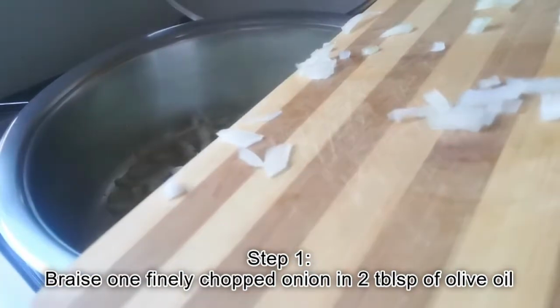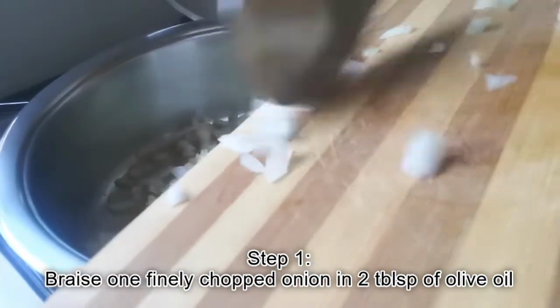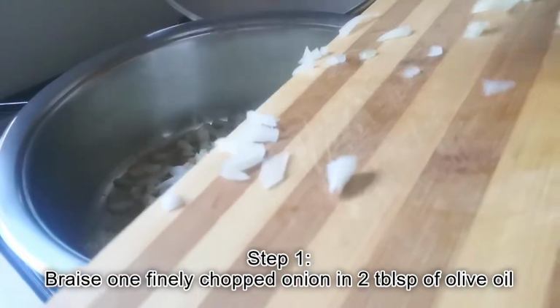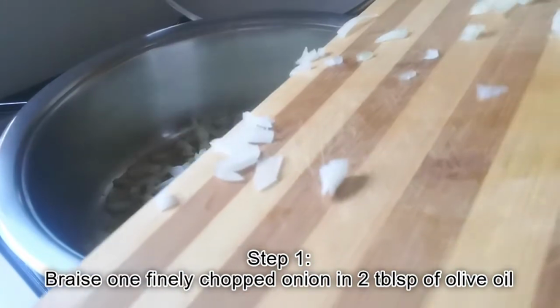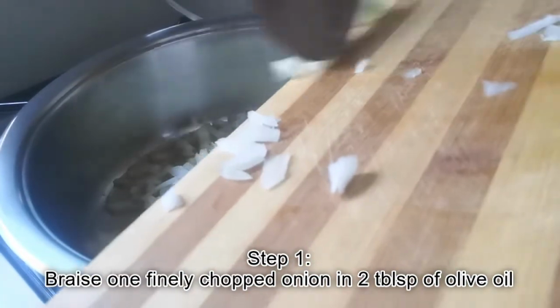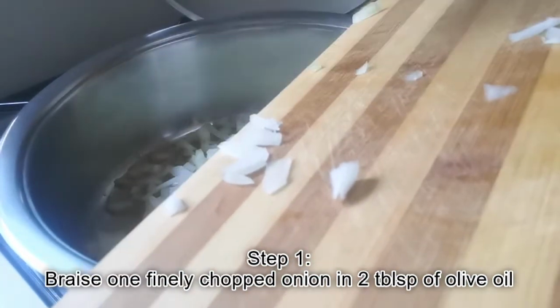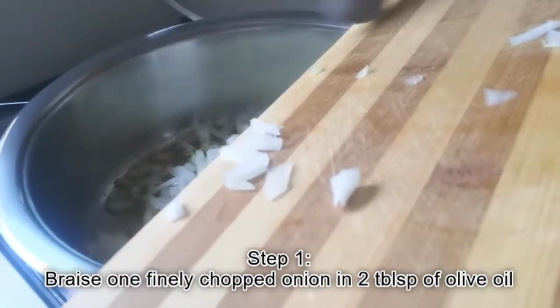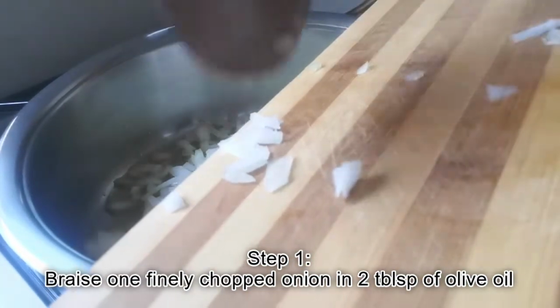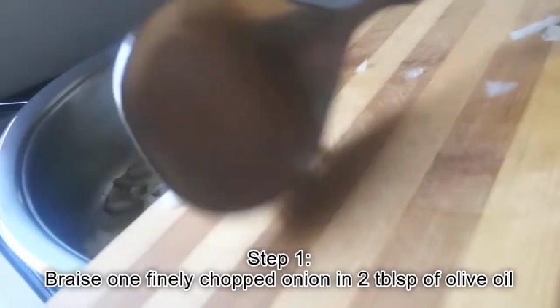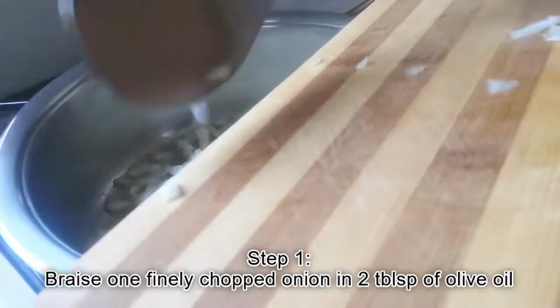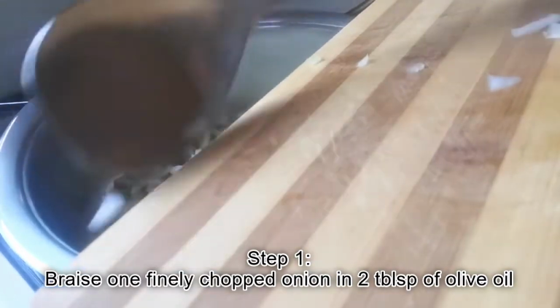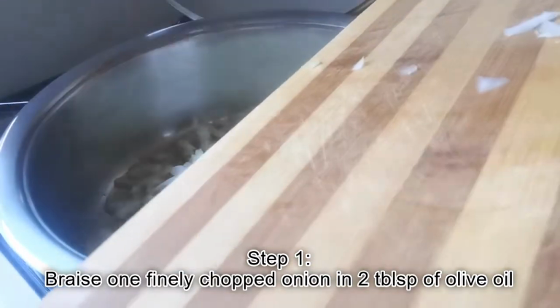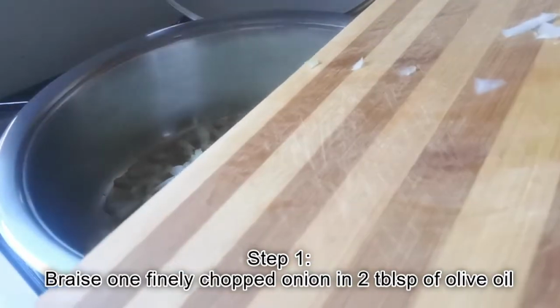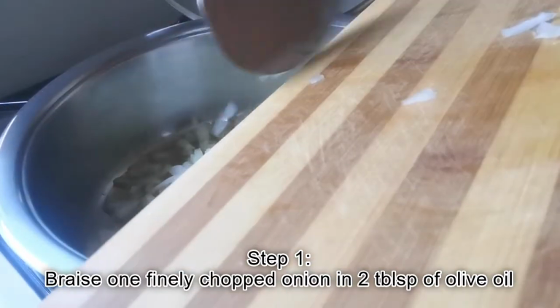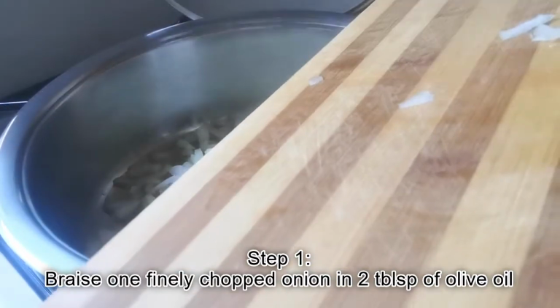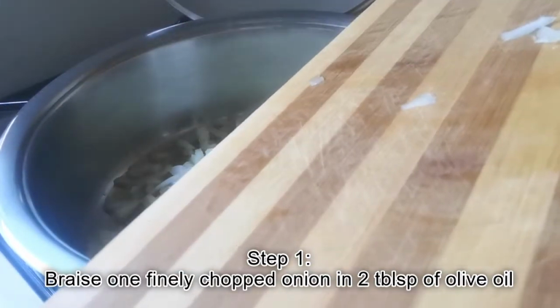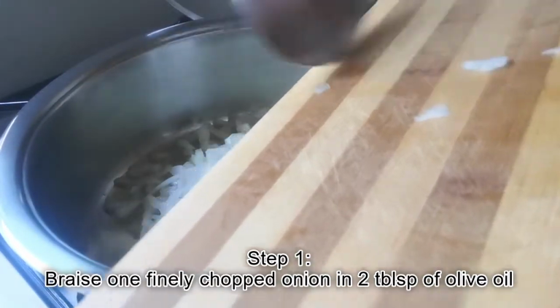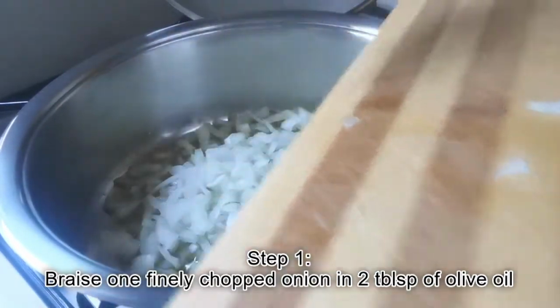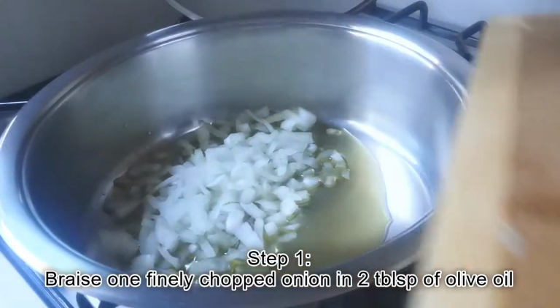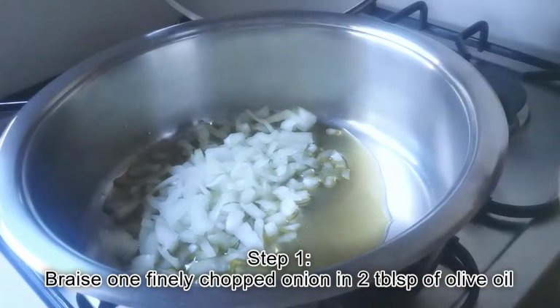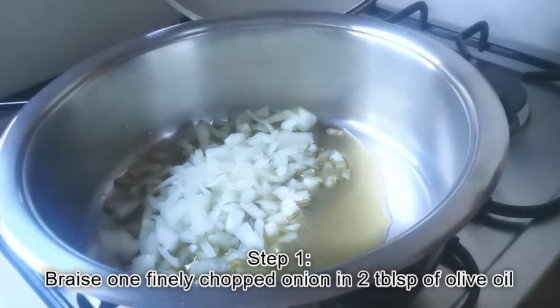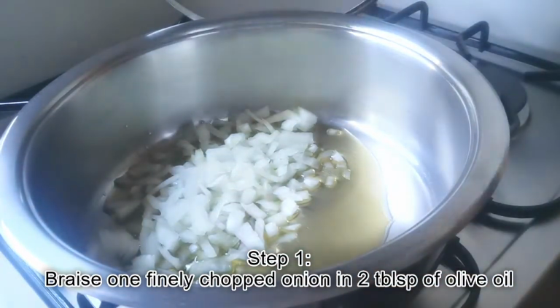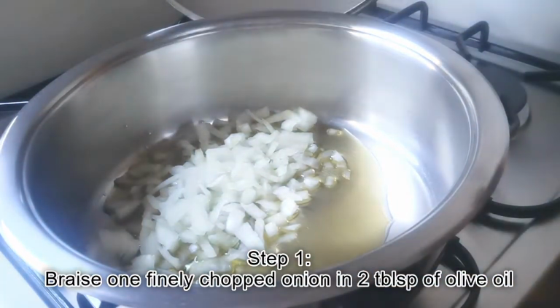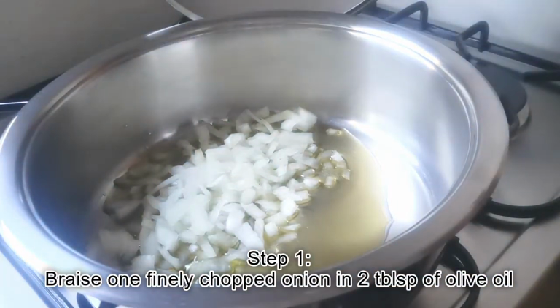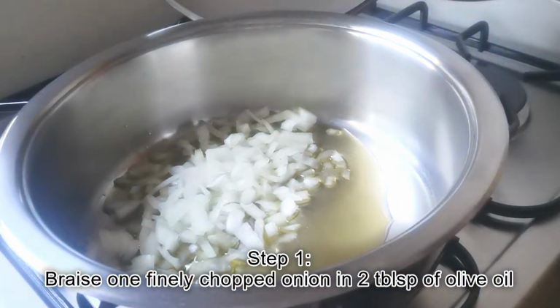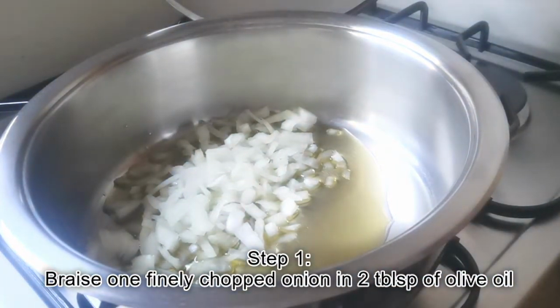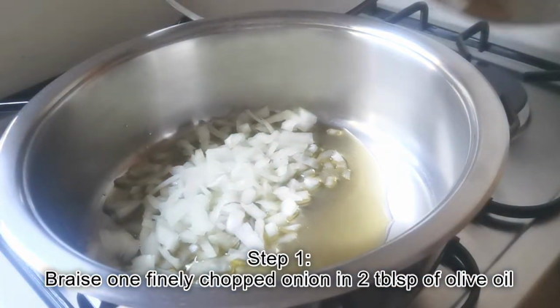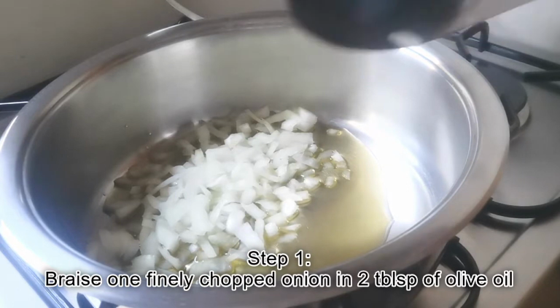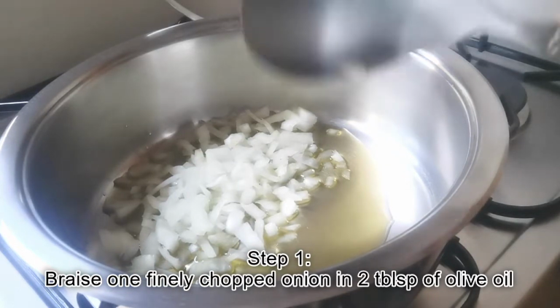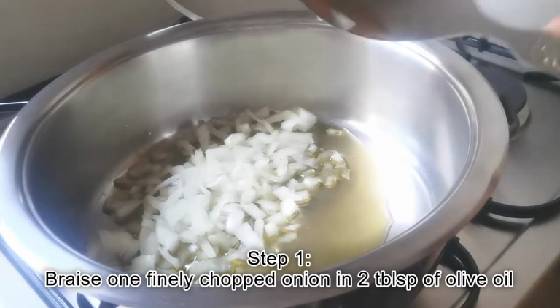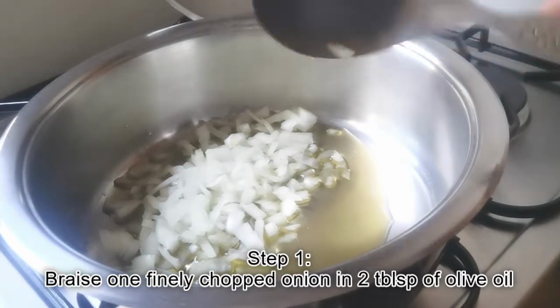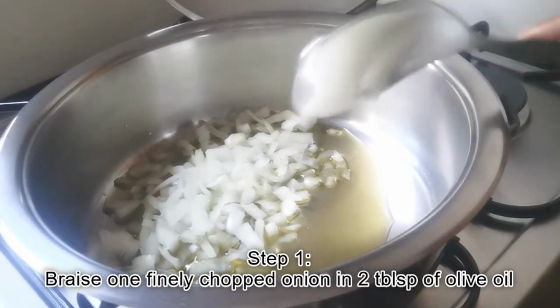We will start with the filling. For this we will need to finely chop one onion and braise this in two tablespoons of olive oil.